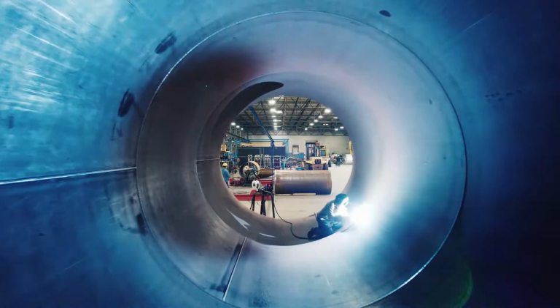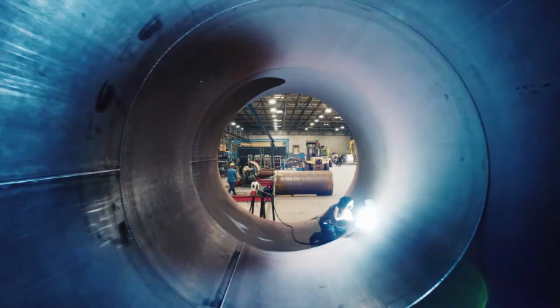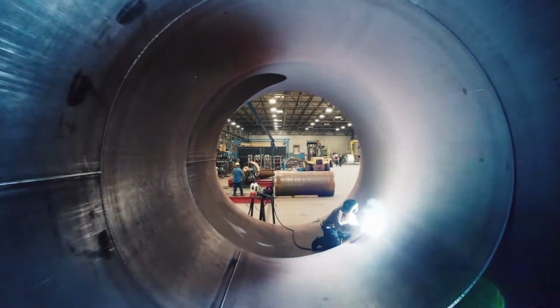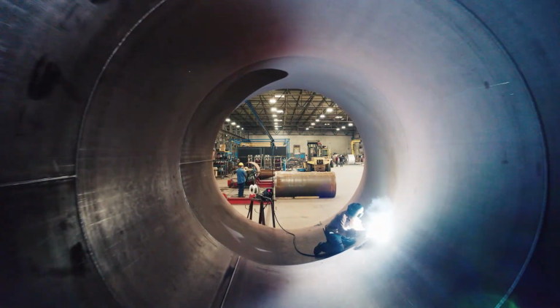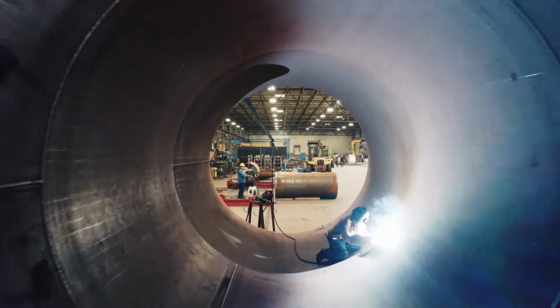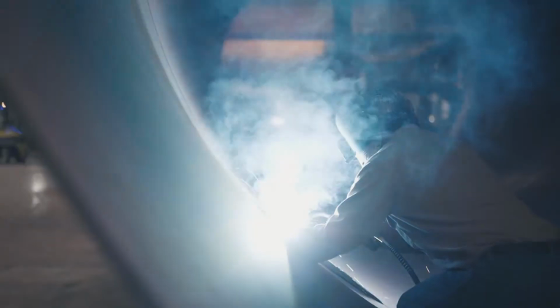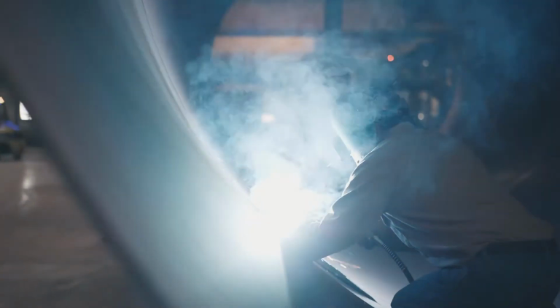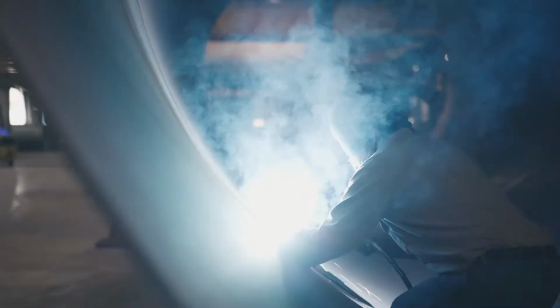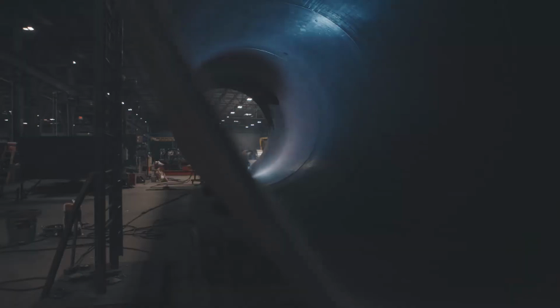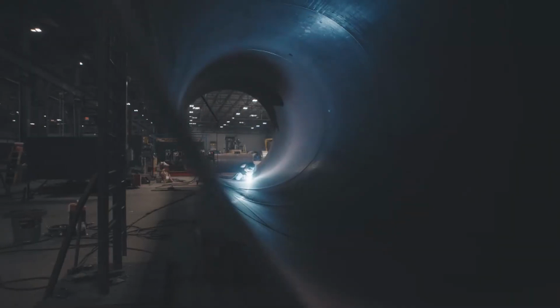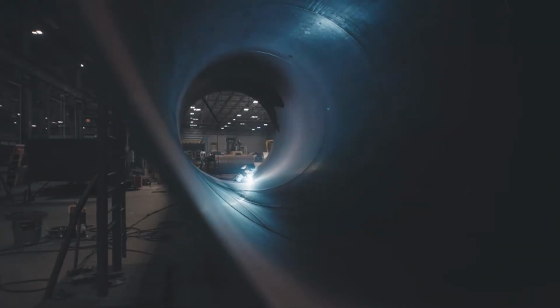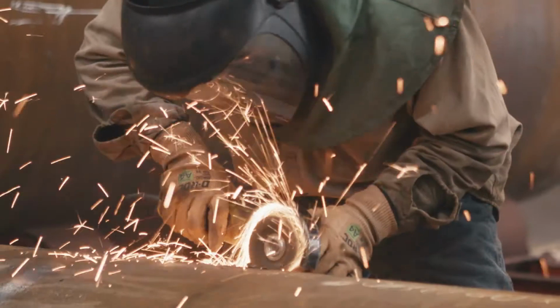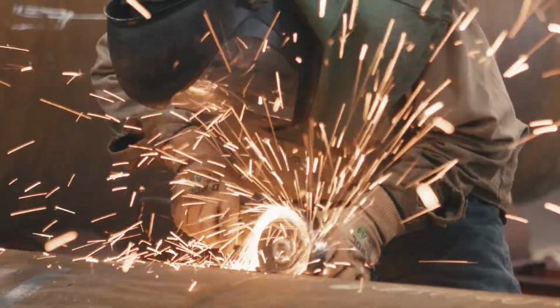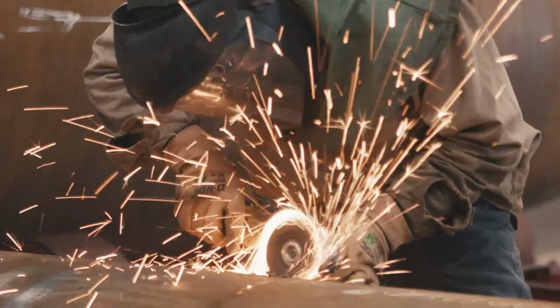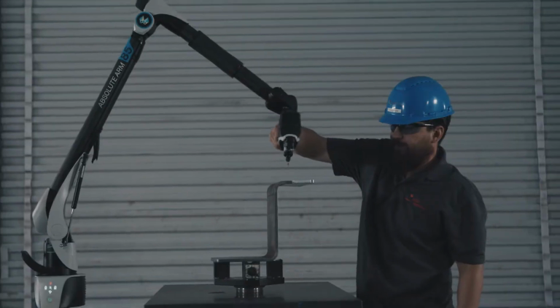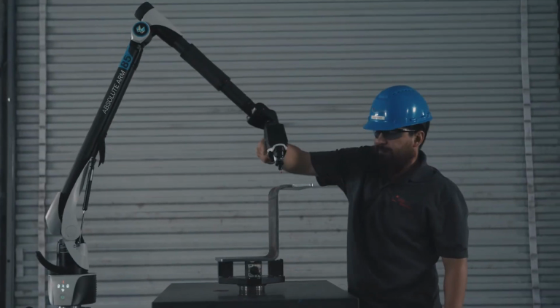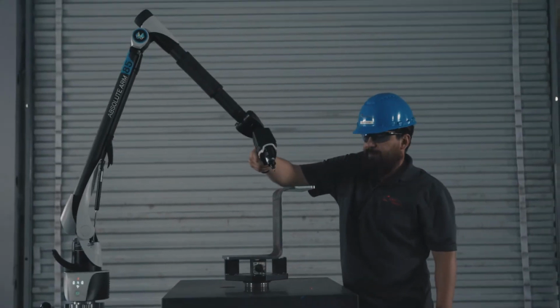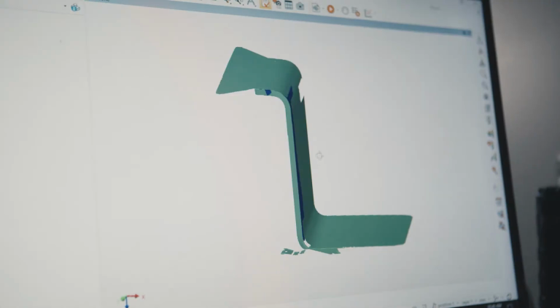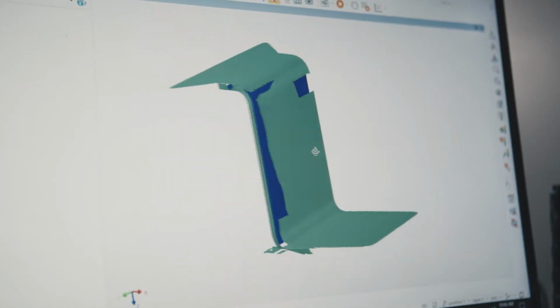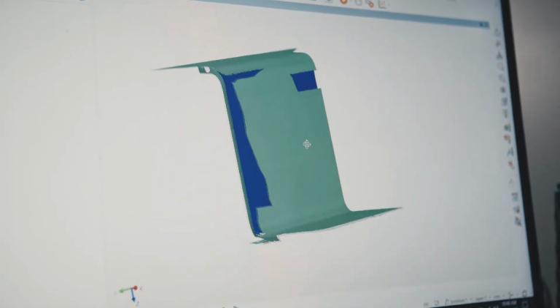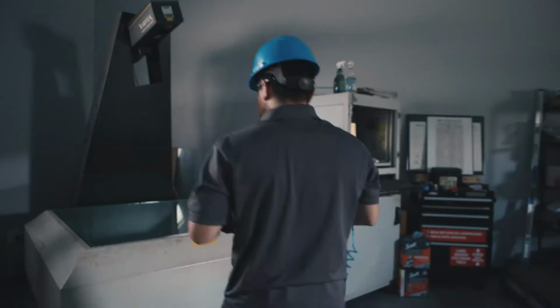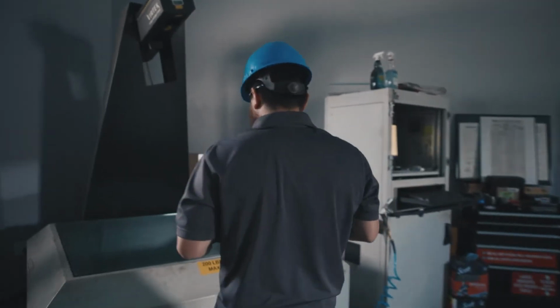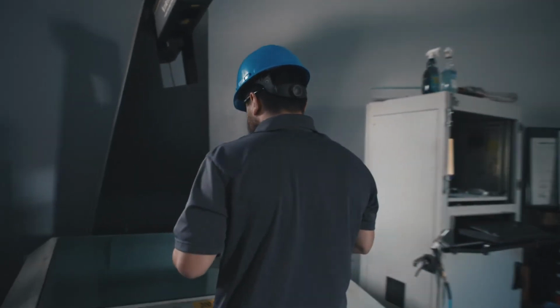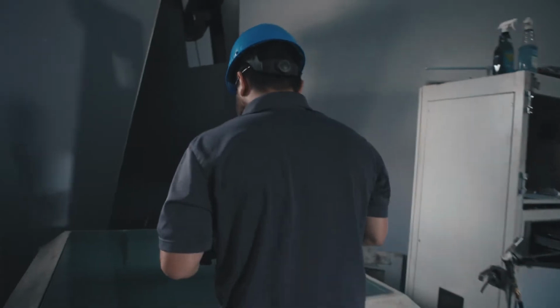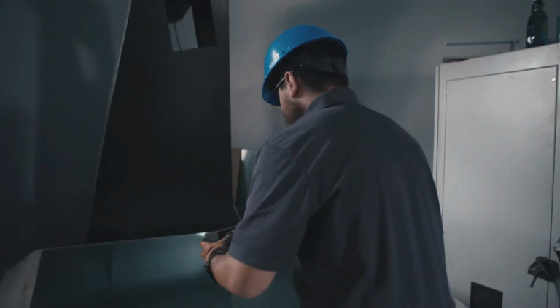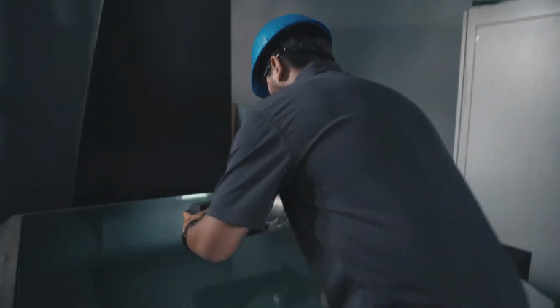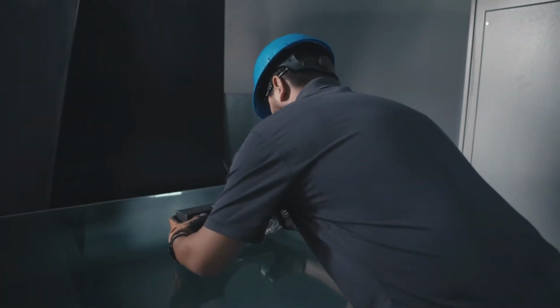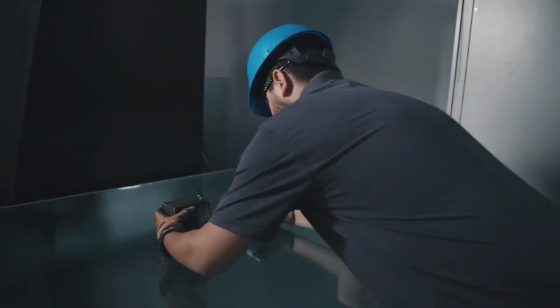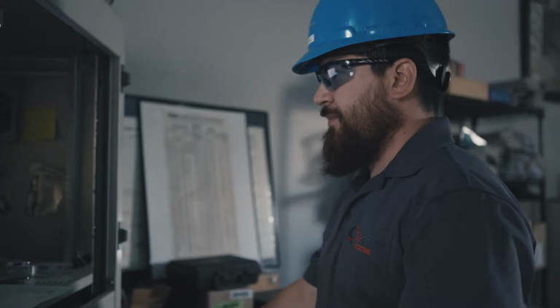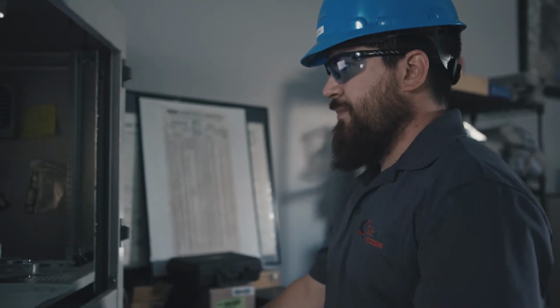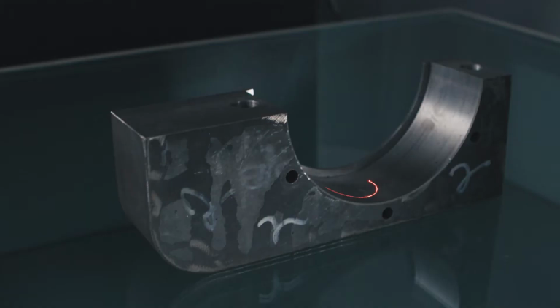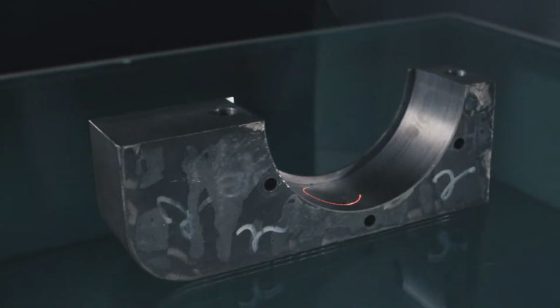Equipment allows us to roll plate up through four inches and we can weld anything you got. As we've also expanded beyond the oil and gas industry, we've developed some enhanced quality procedures that allow us to measure things to extremely tight tolerances.